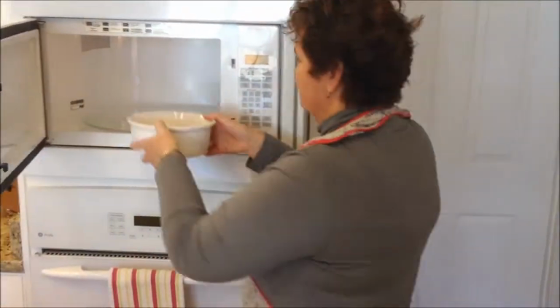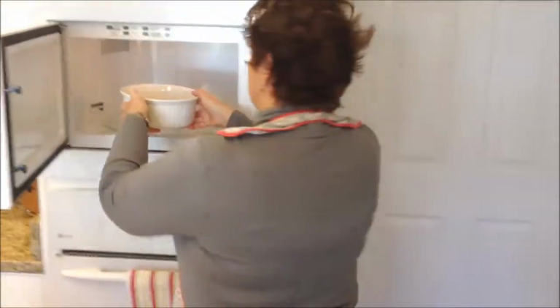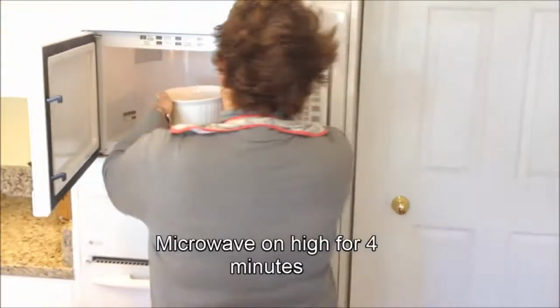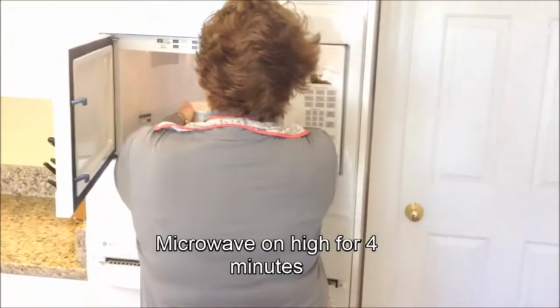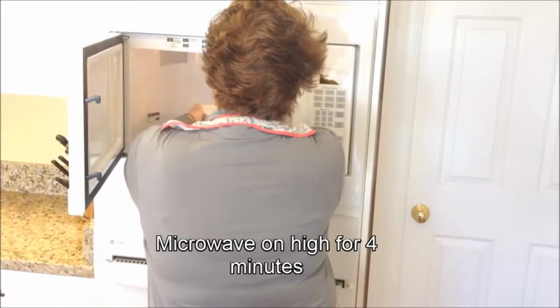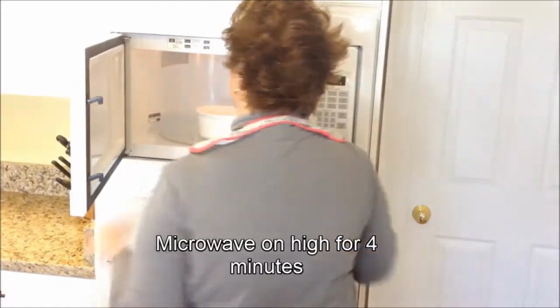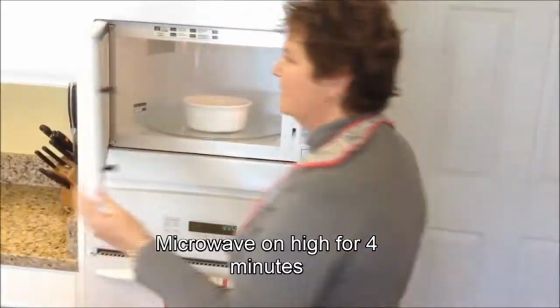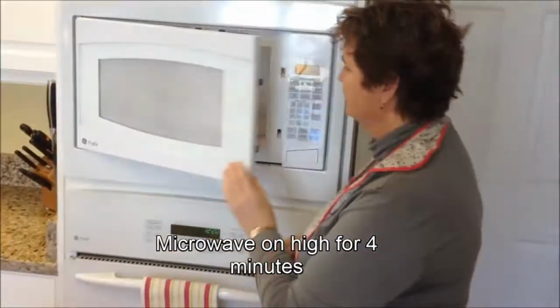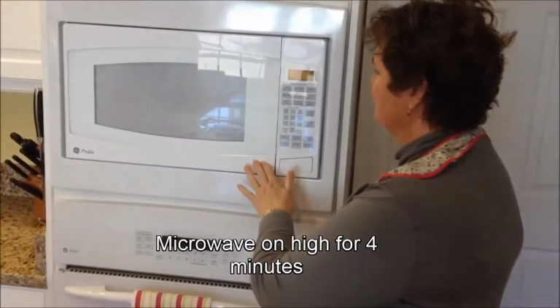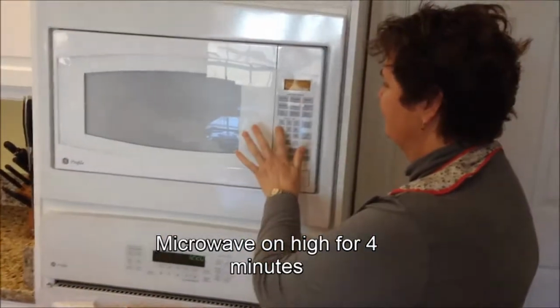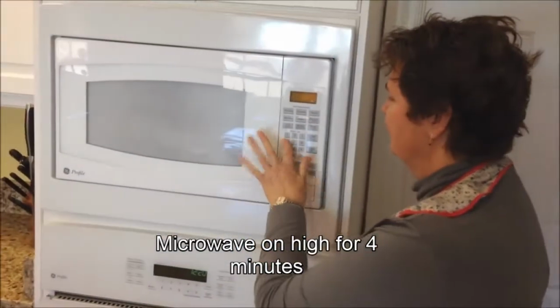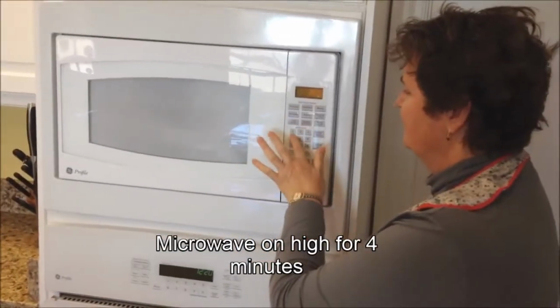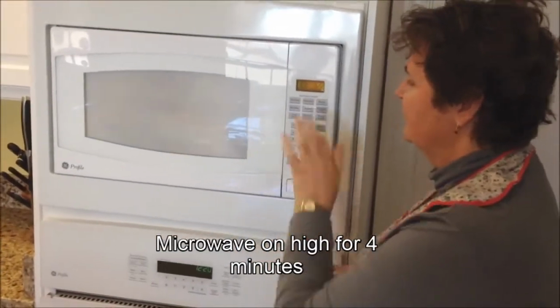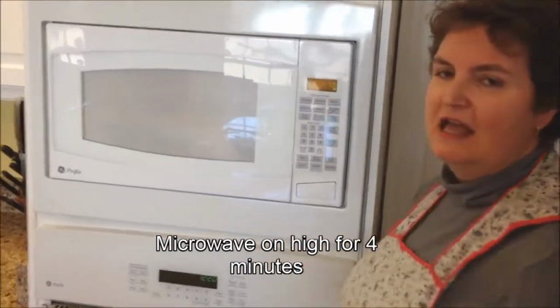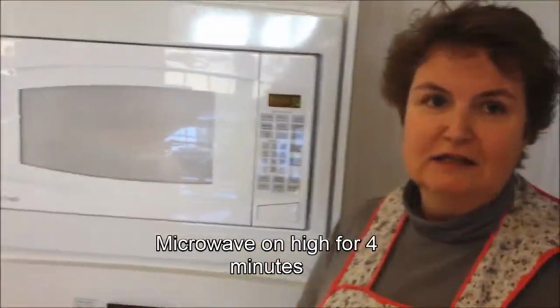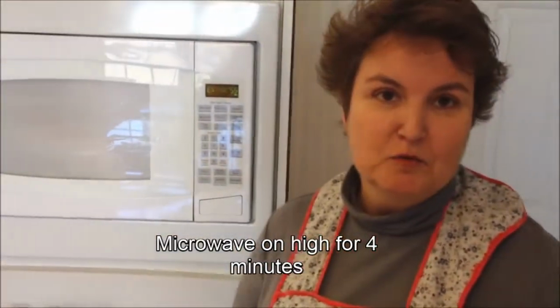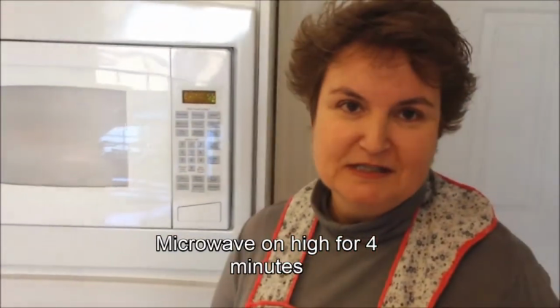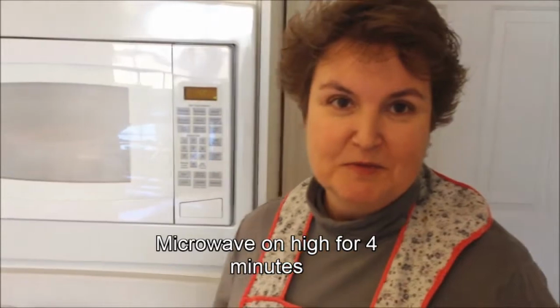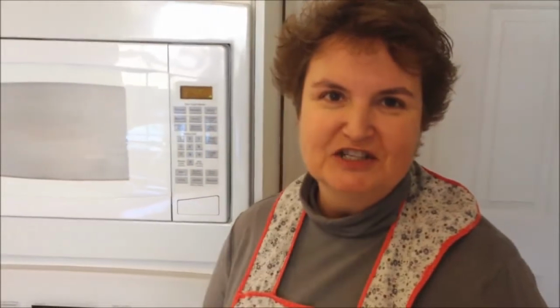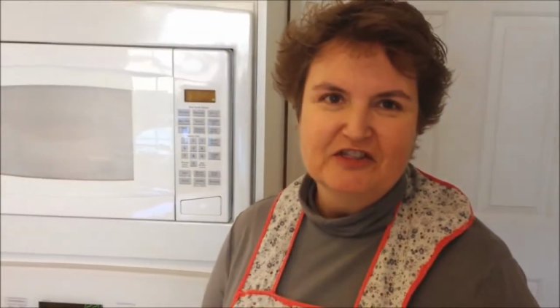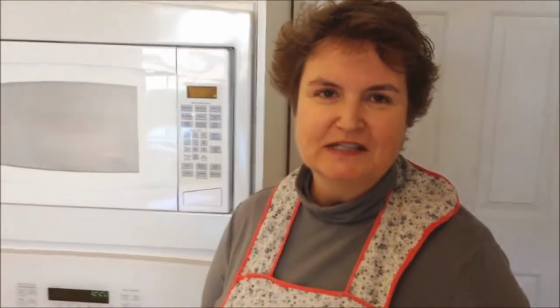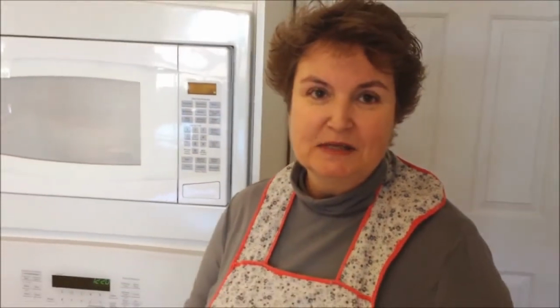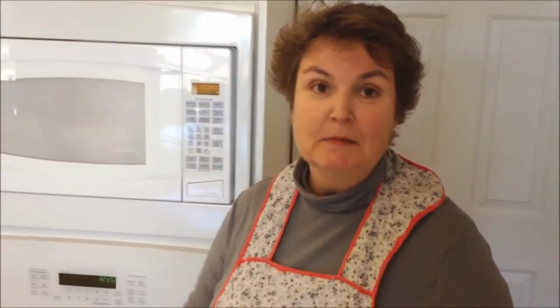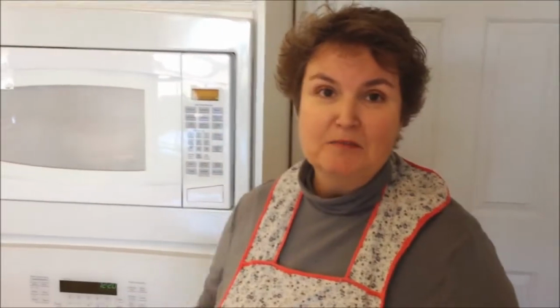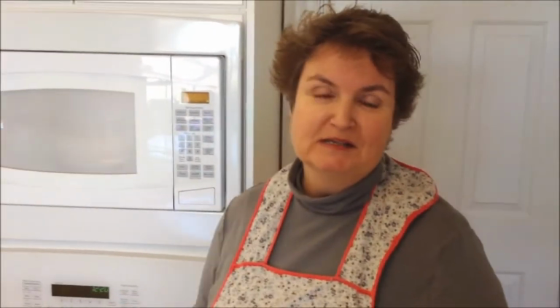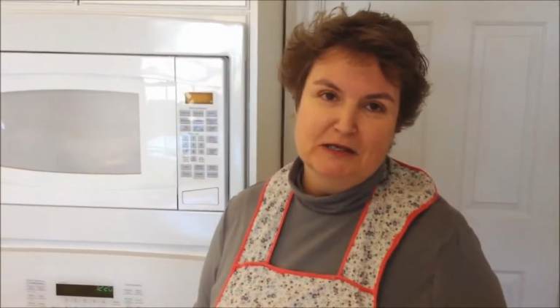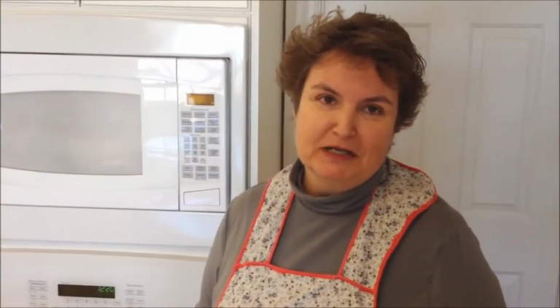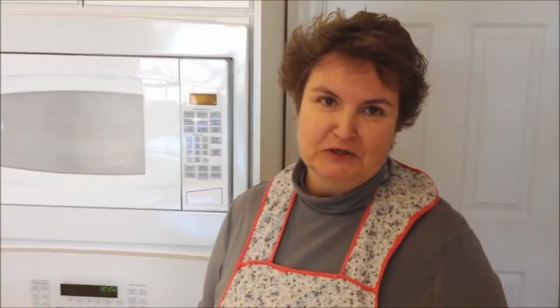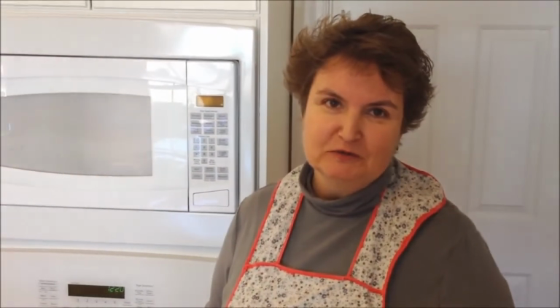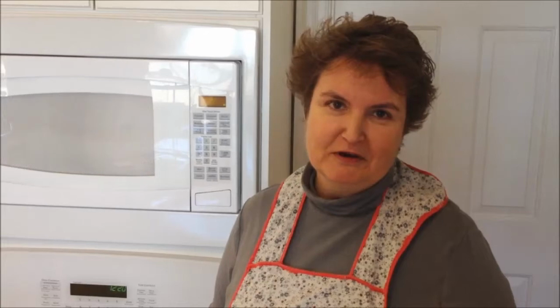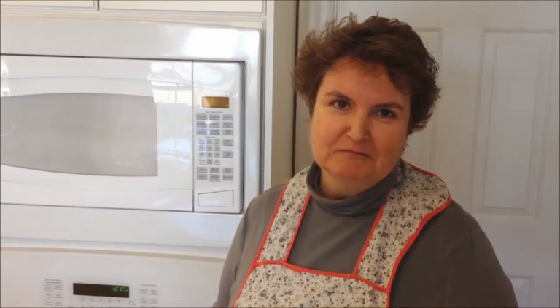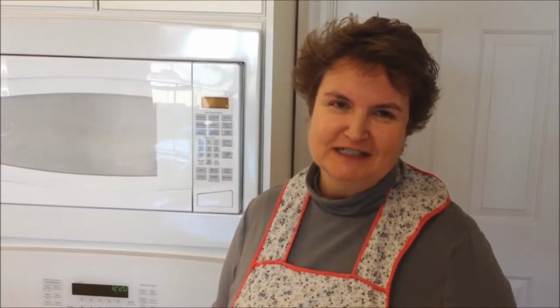We are going to walk over to the microwave and put these in, because we want them to cook for four minutes the first time. So I'm going to put this pan in and close it up. In the meantime, I'll be getting some tomatoes ready that we're going to serve with our grits.